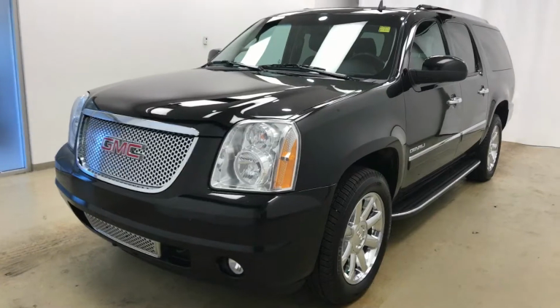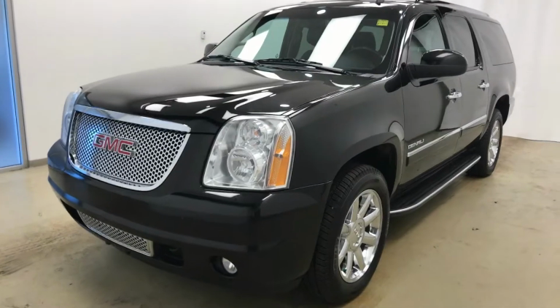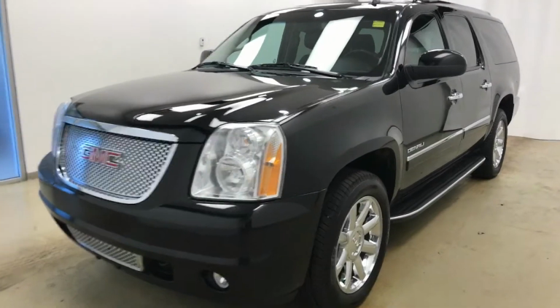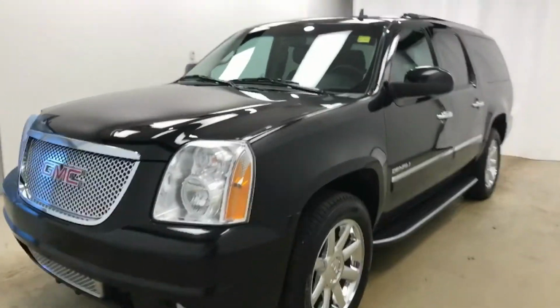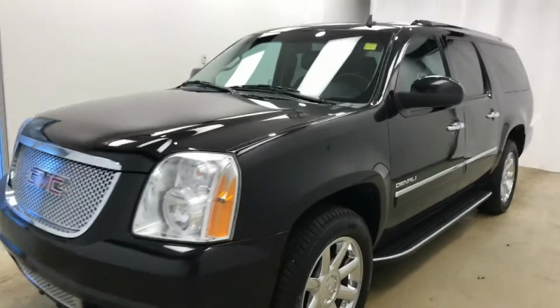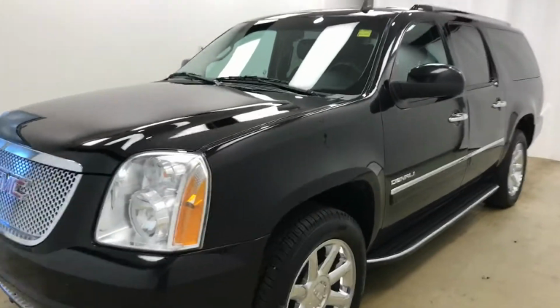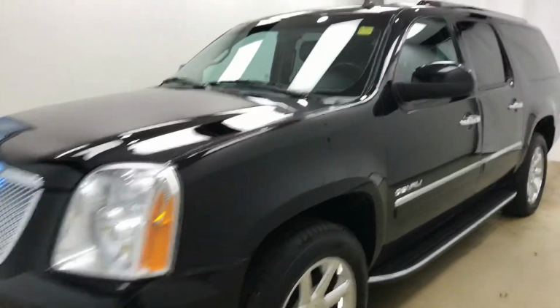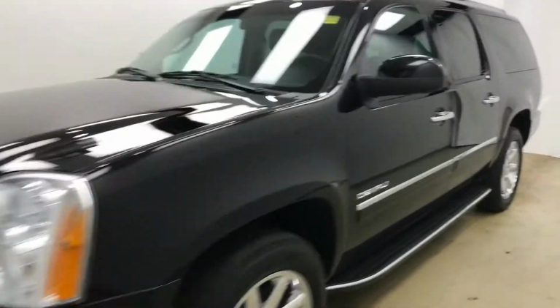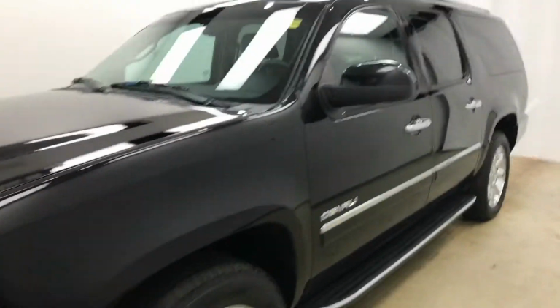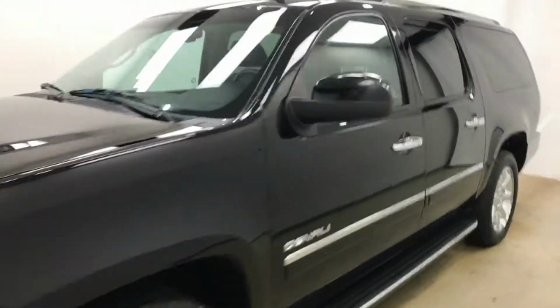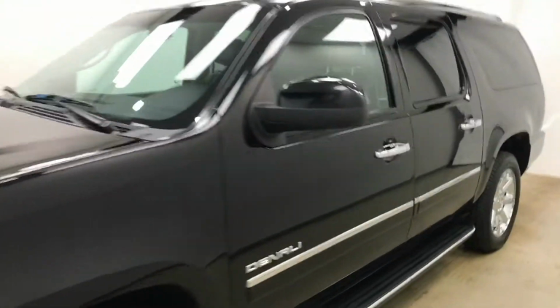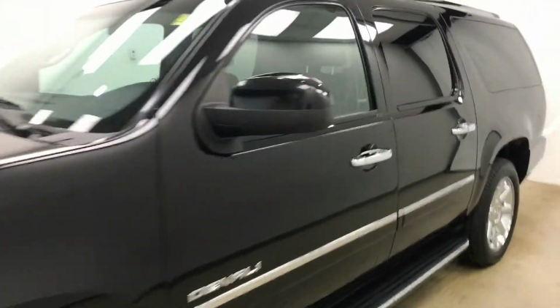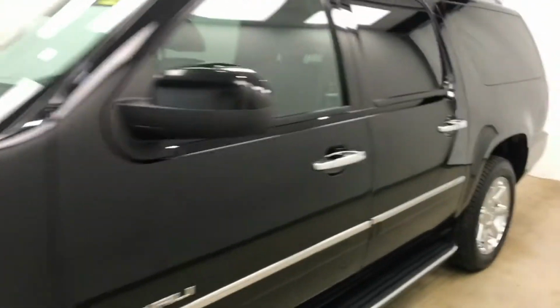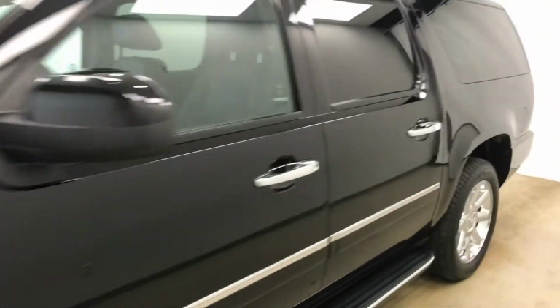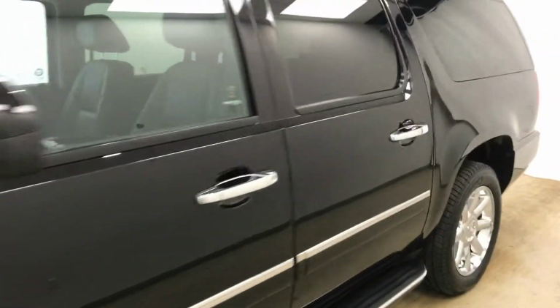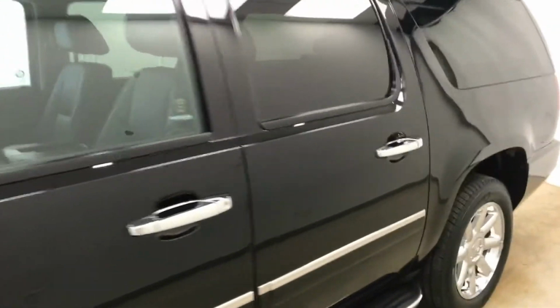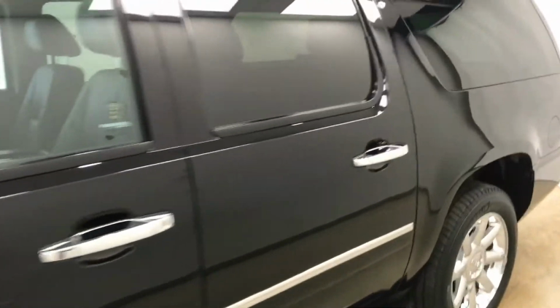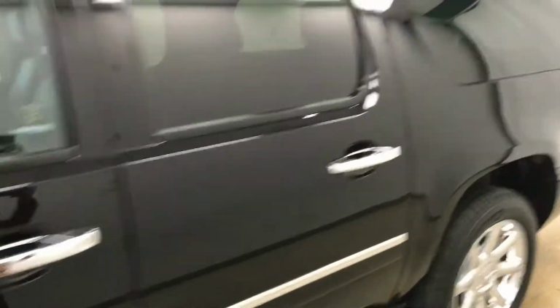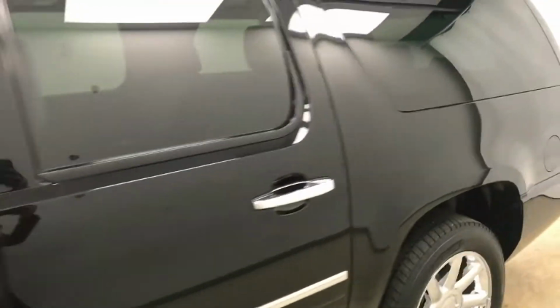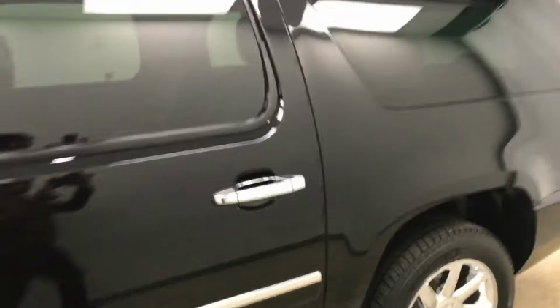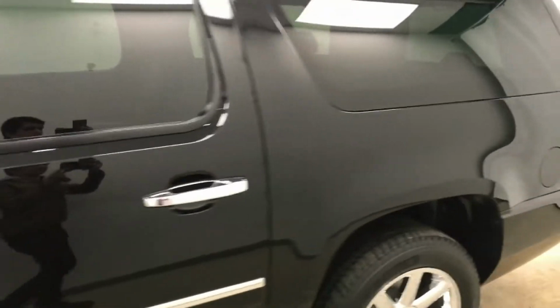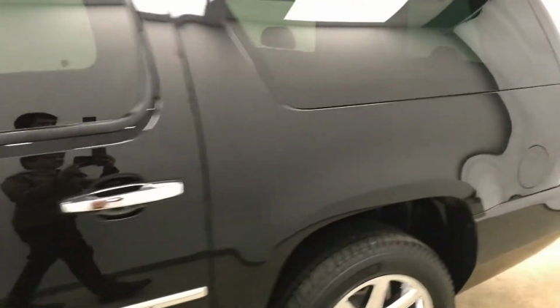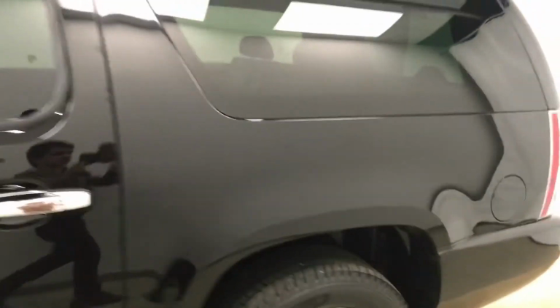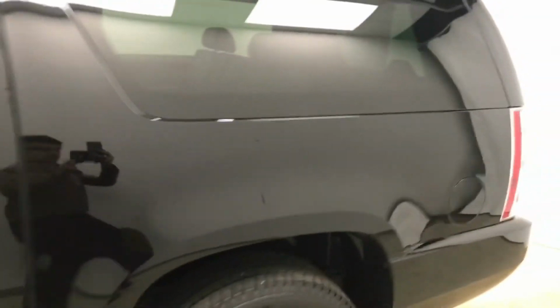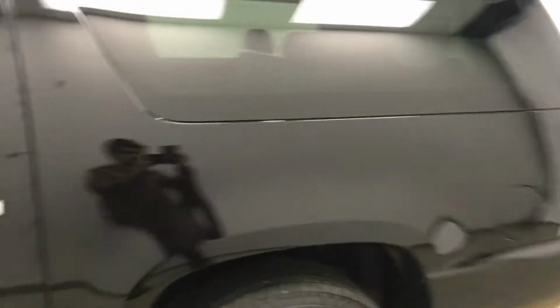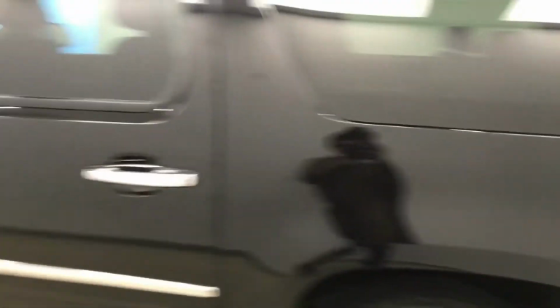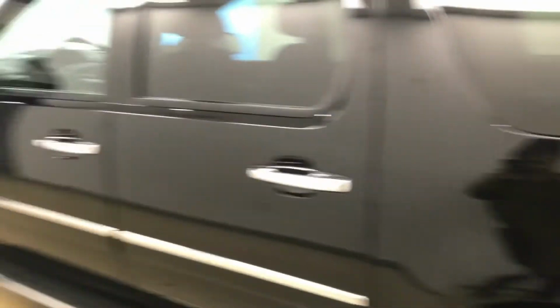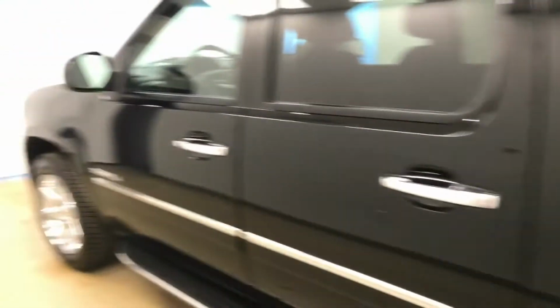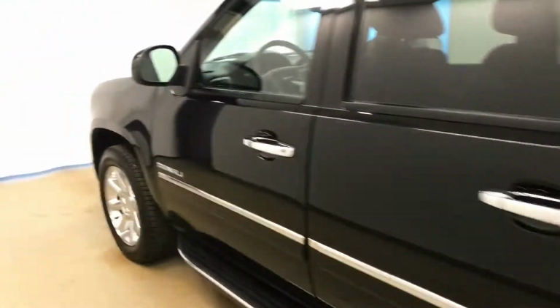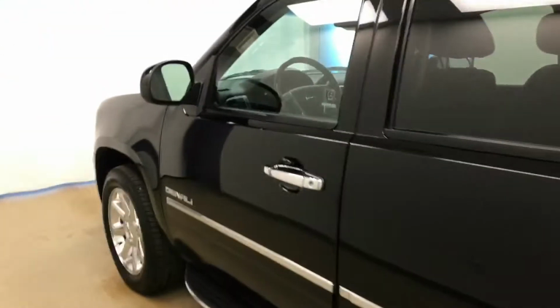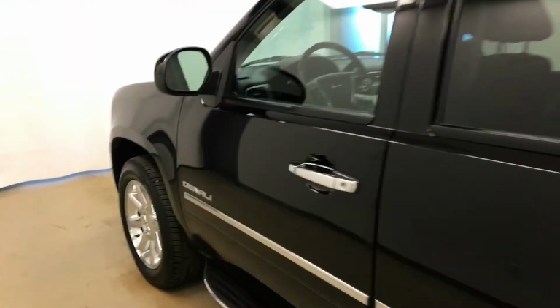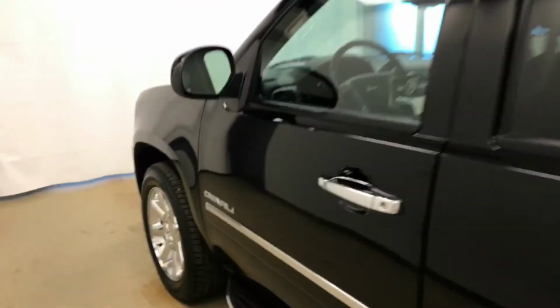Today we're reviewing stock number 128944, a 2013 GMC Yukon XL. Our exterior color is black.